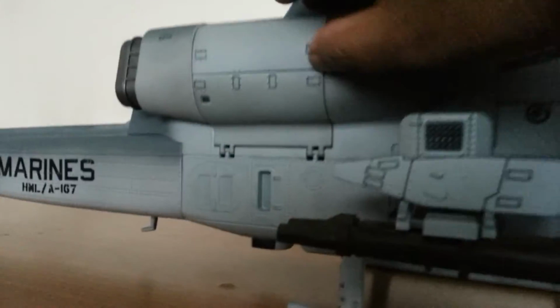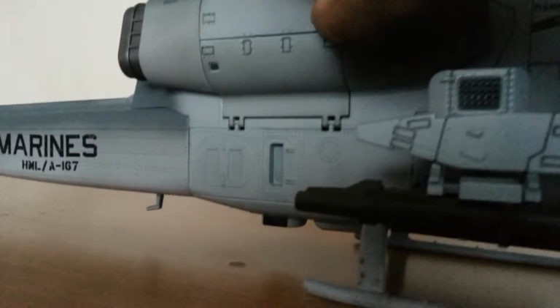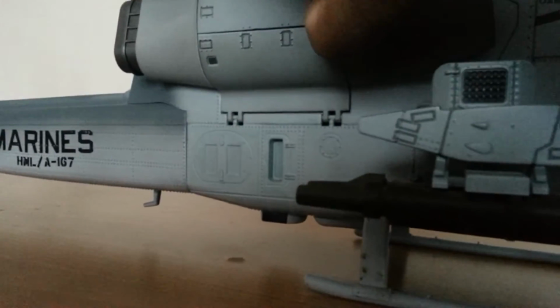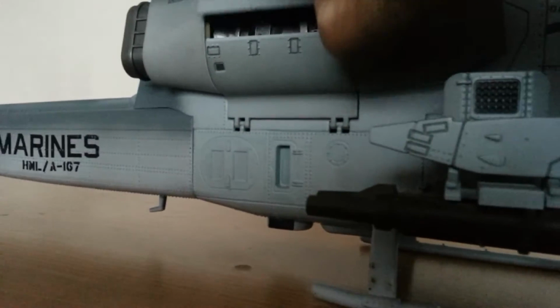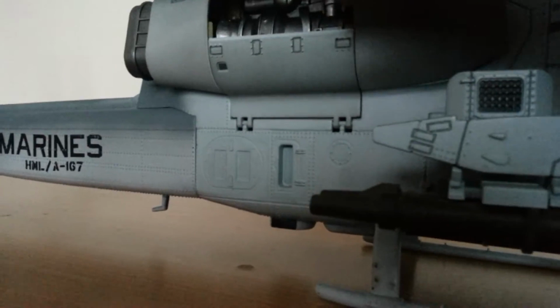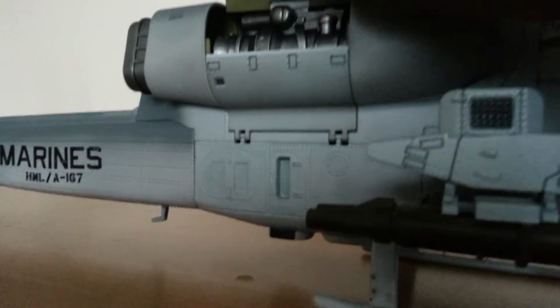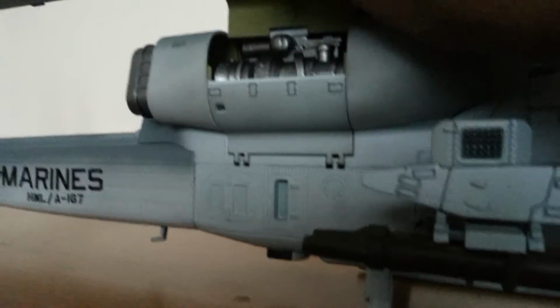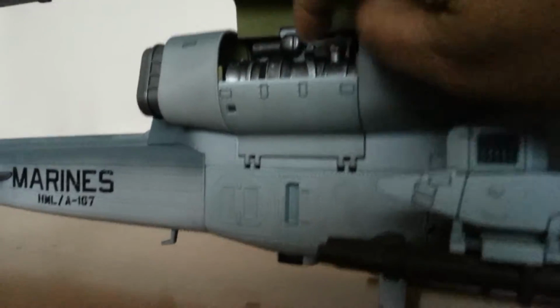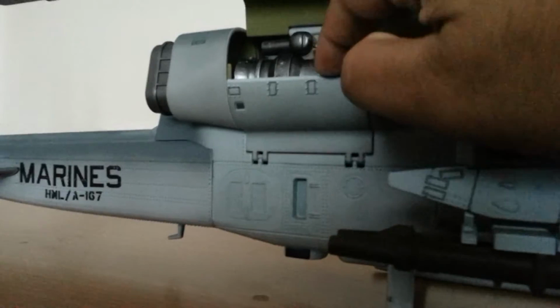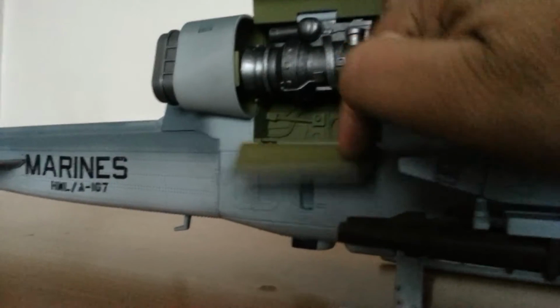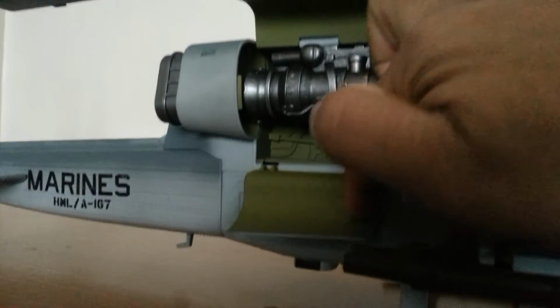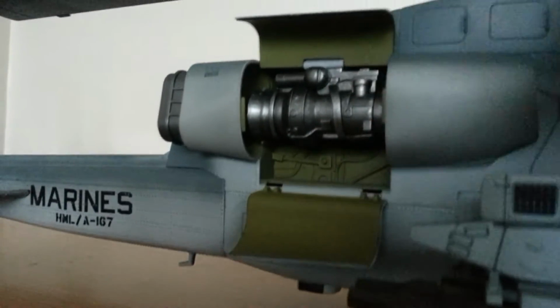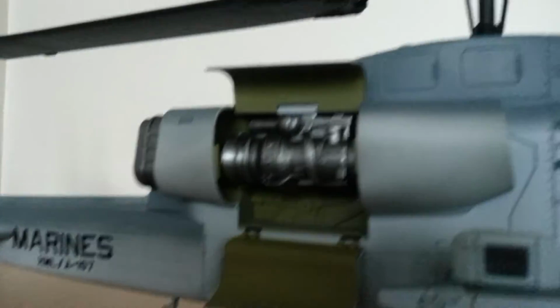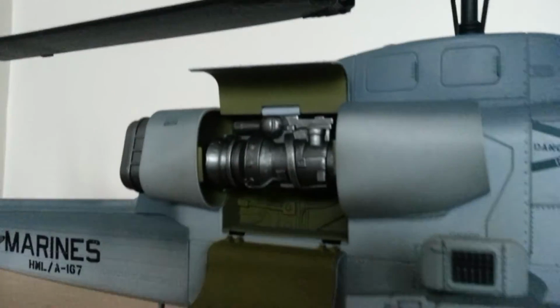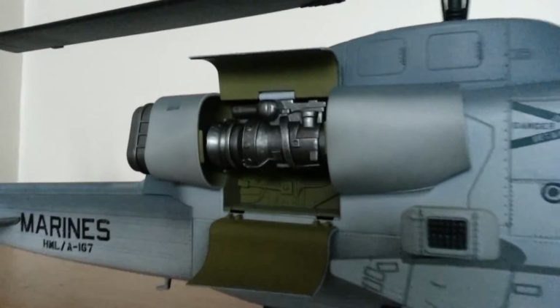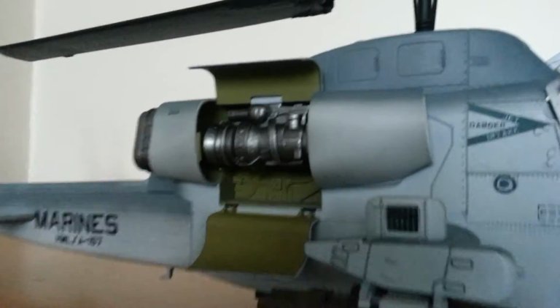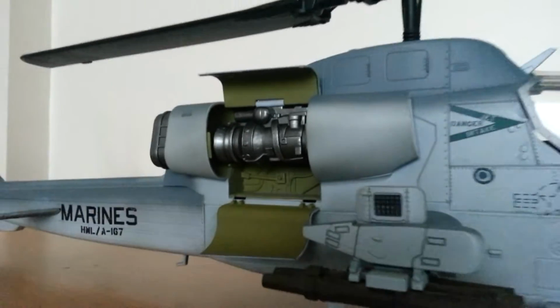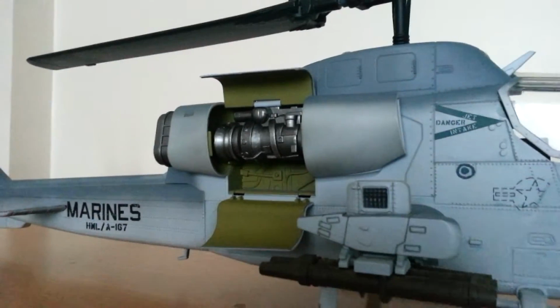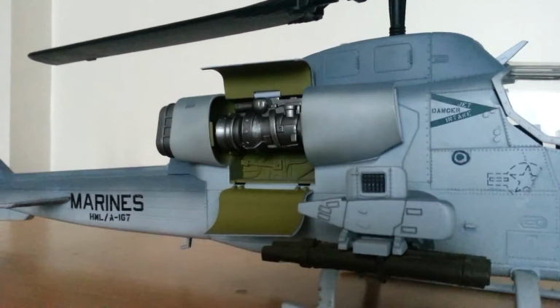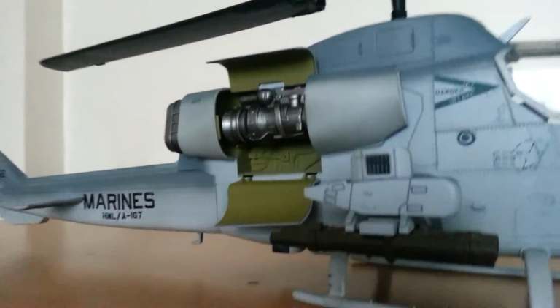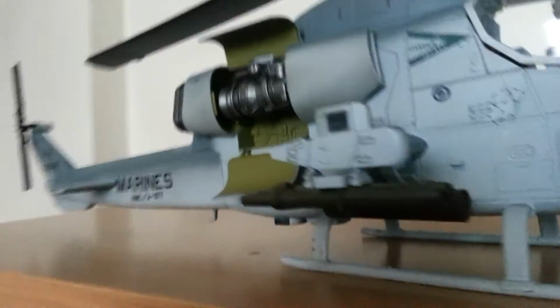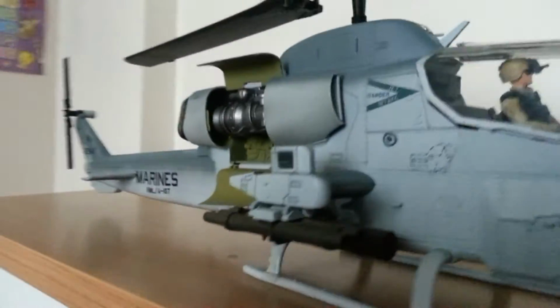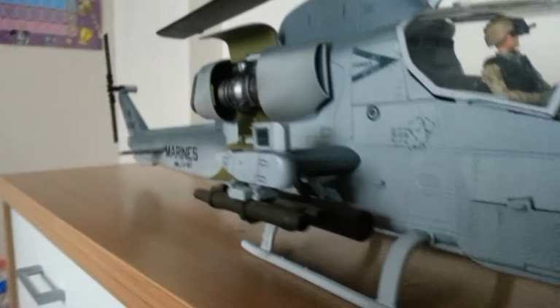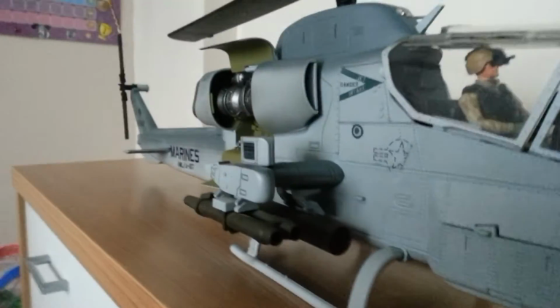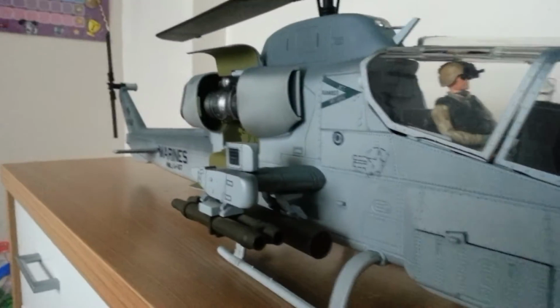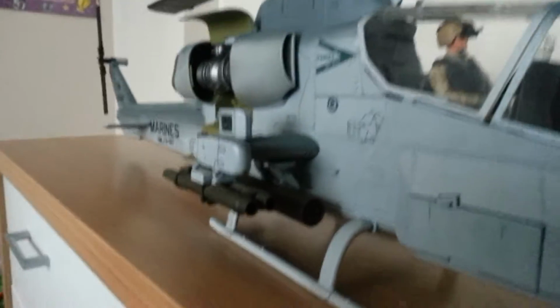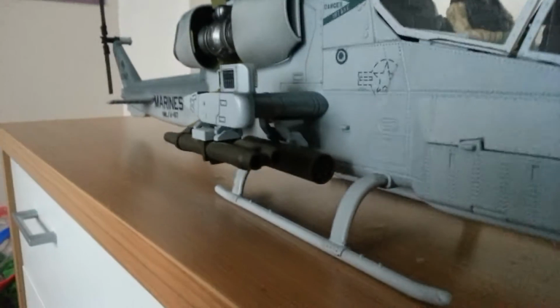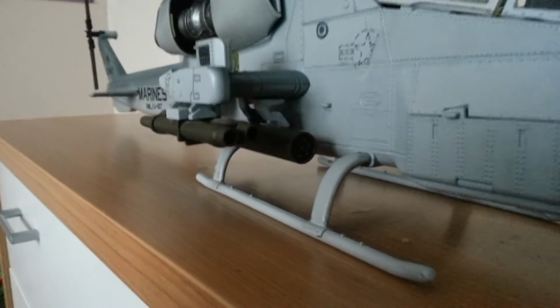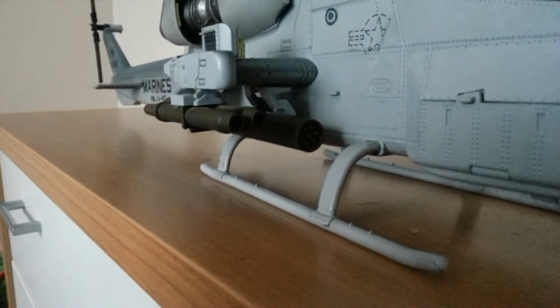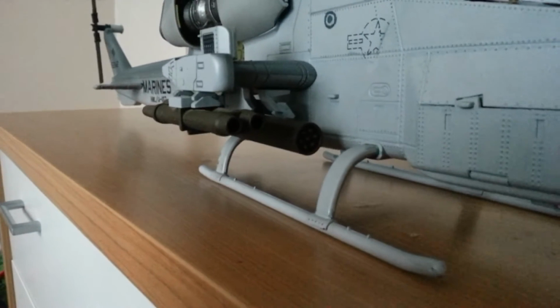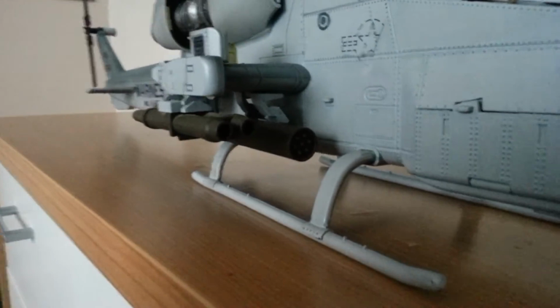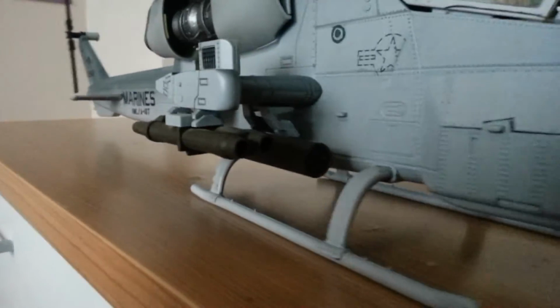The engine also opens on this side as well, which is a really nice detail. You've got the same rockets and tow missiles on this side too.